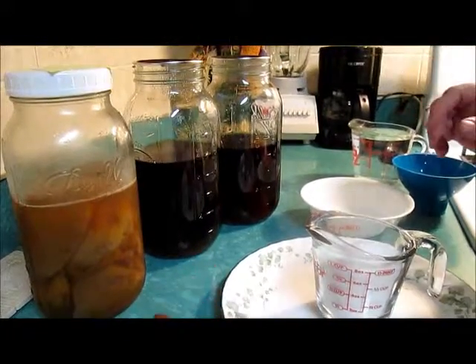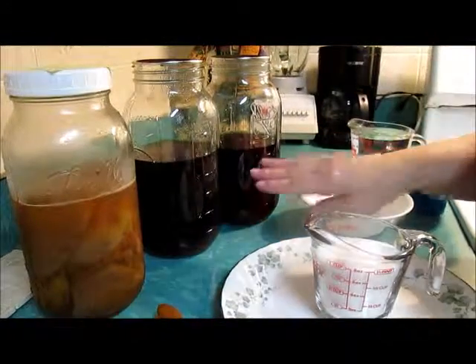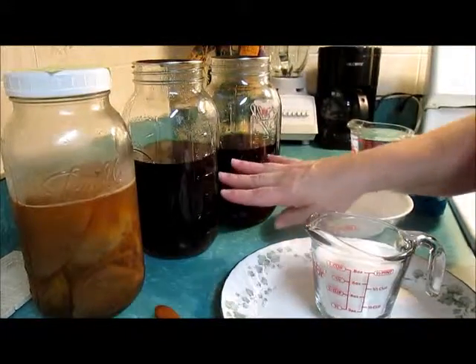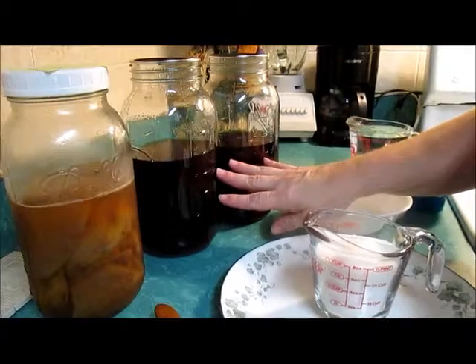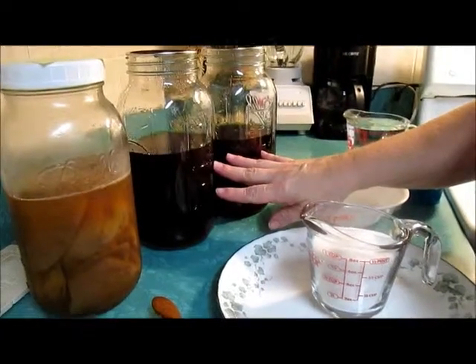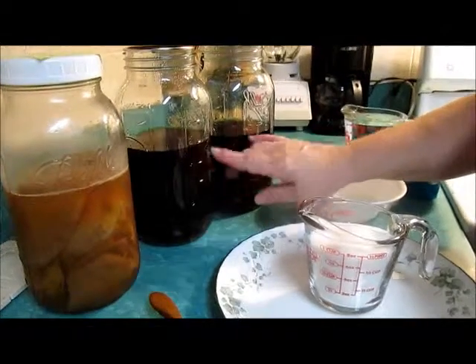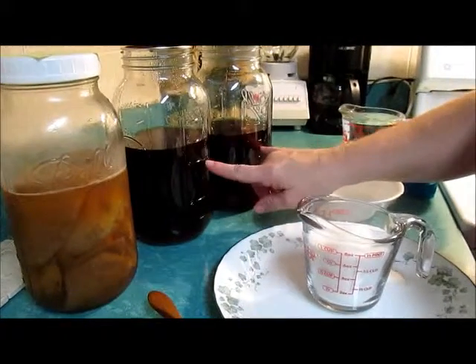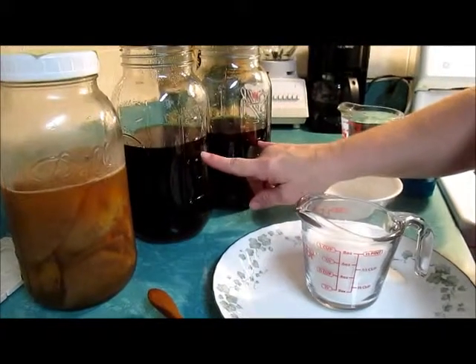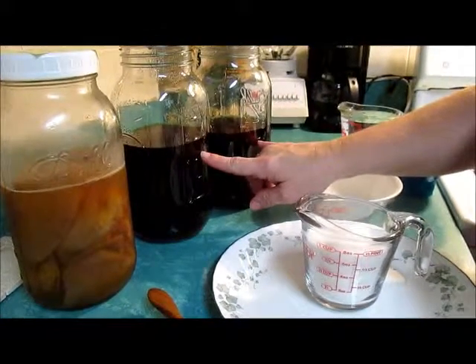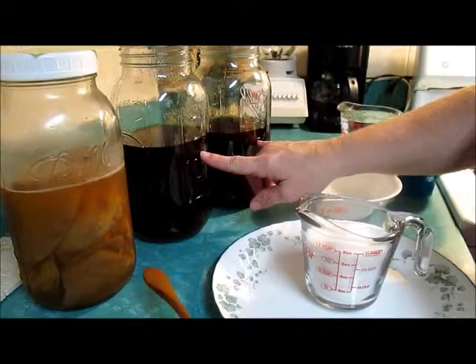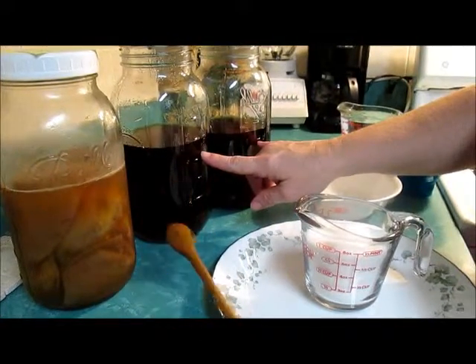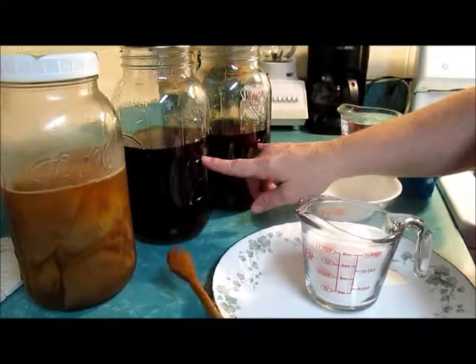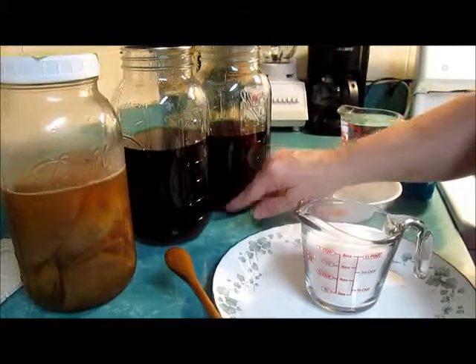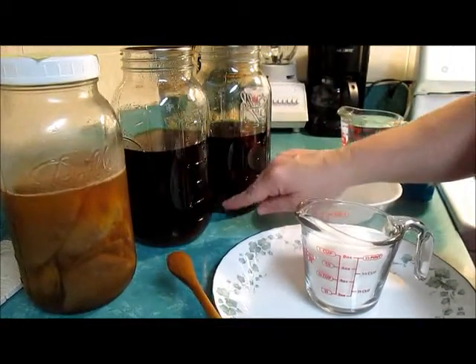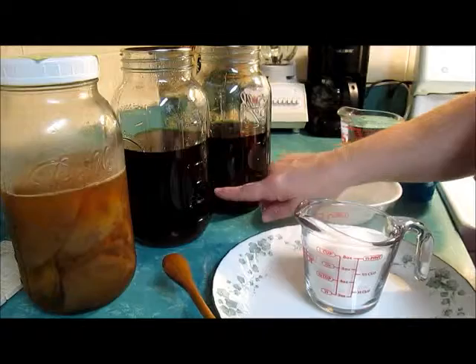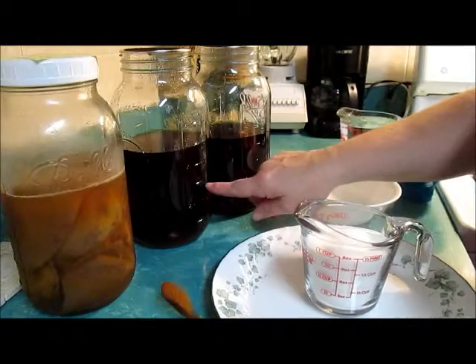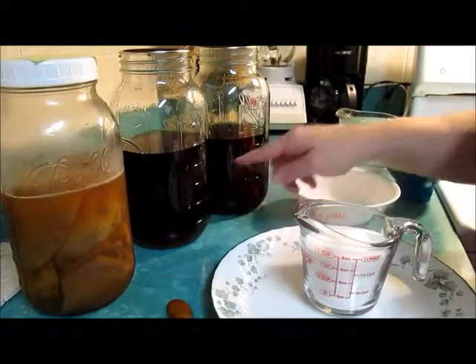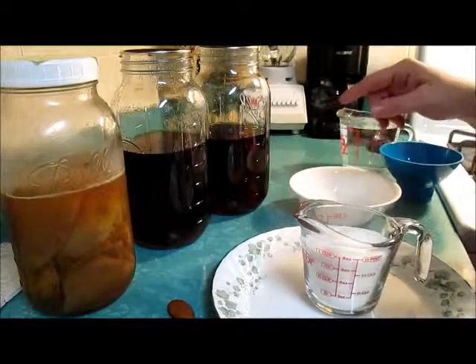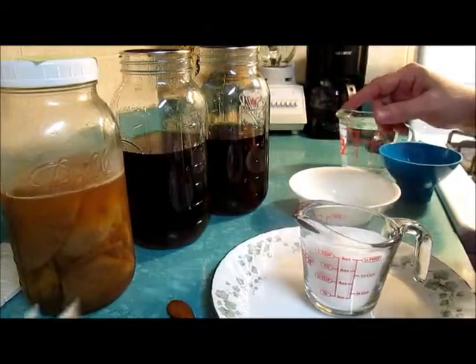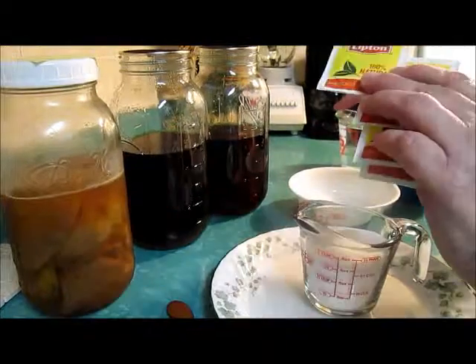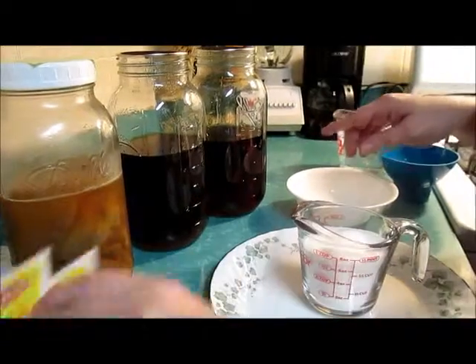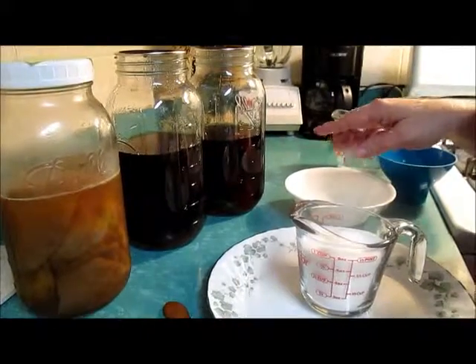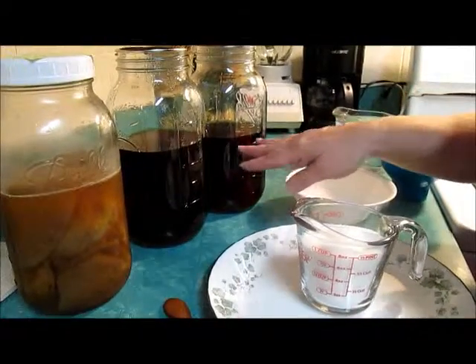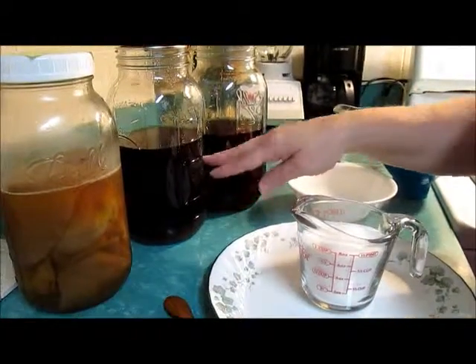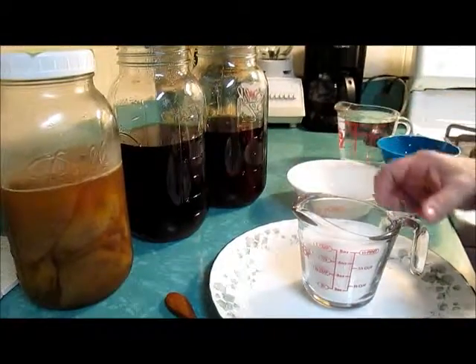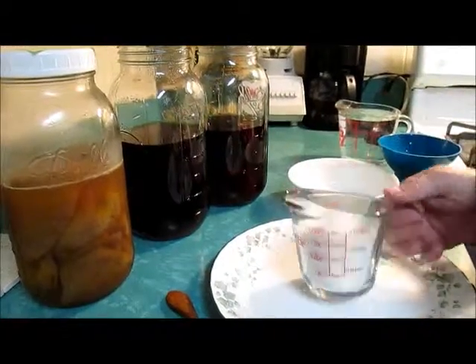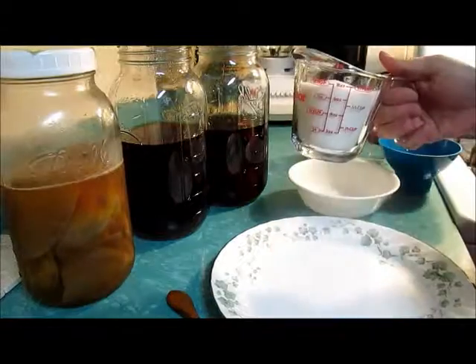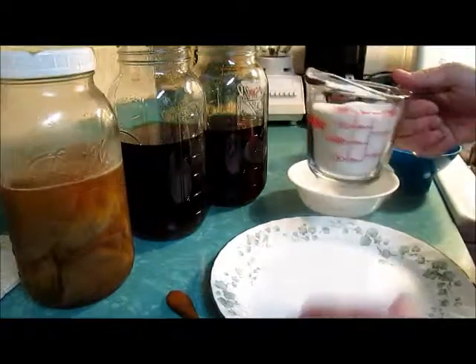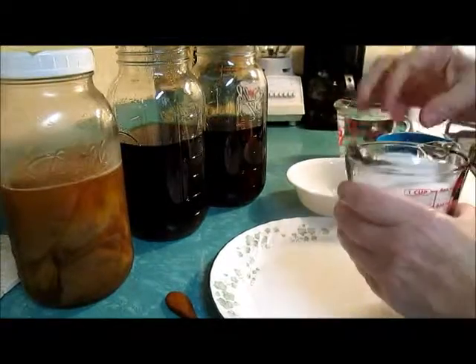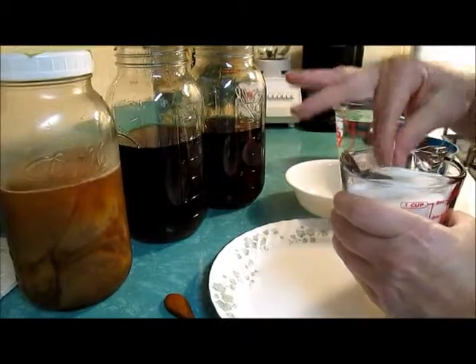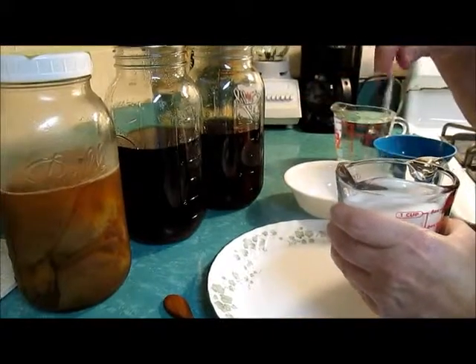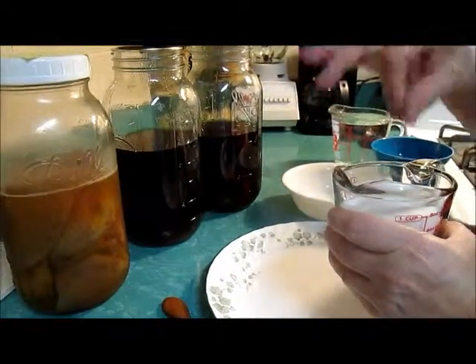I started making — I made my tea last night. This is filtered water that I heated up on the stove in a pot. I've got five teabags, regular teabags, five in there in each one. And a half a cup of sugar in each one. It's just regular sugar.